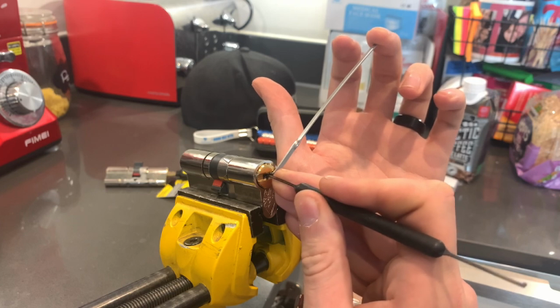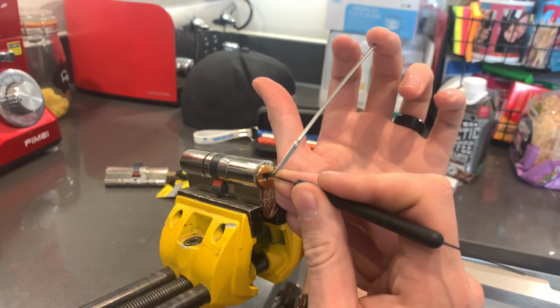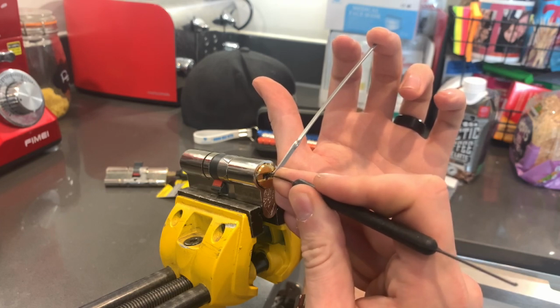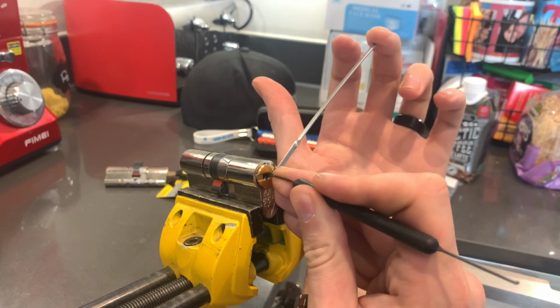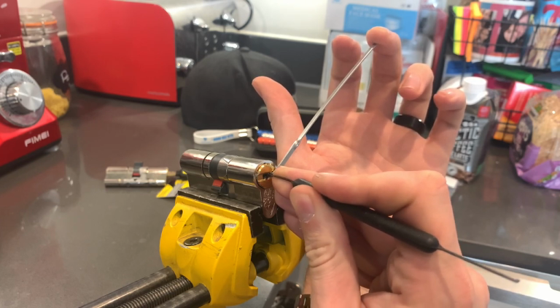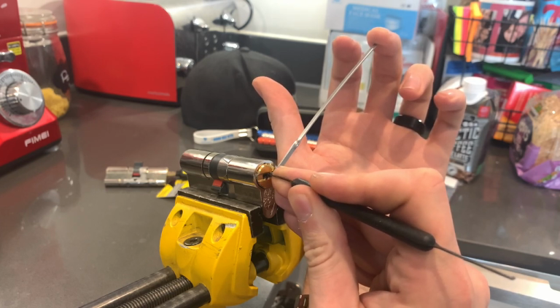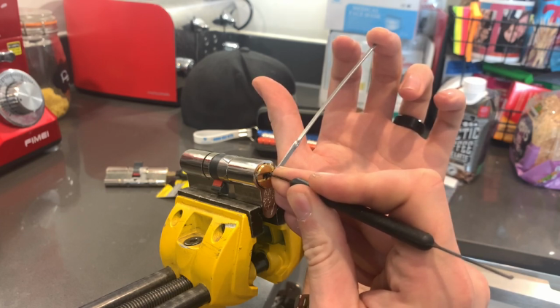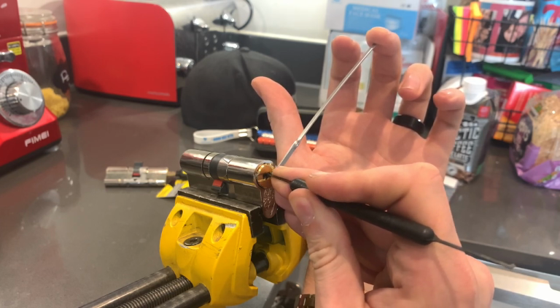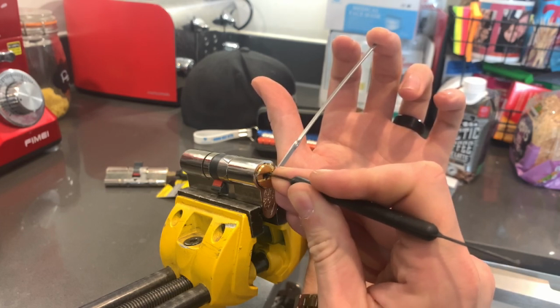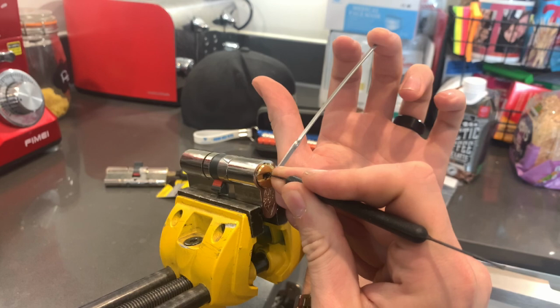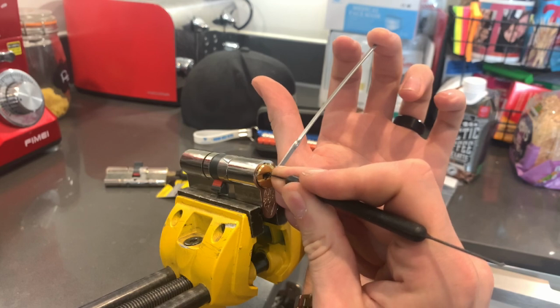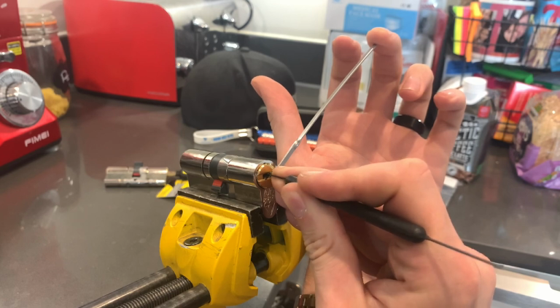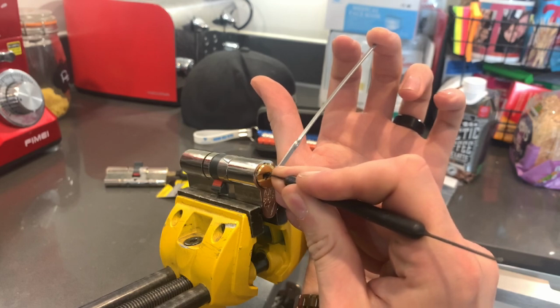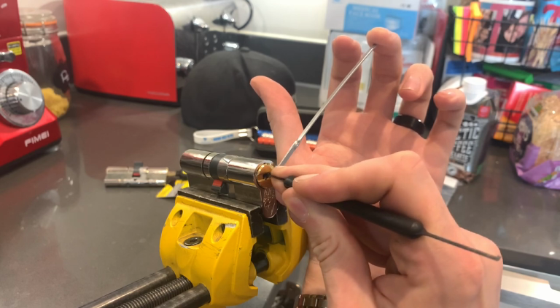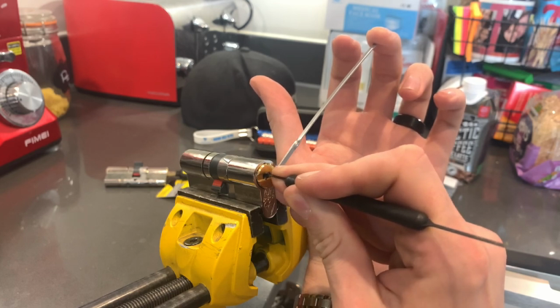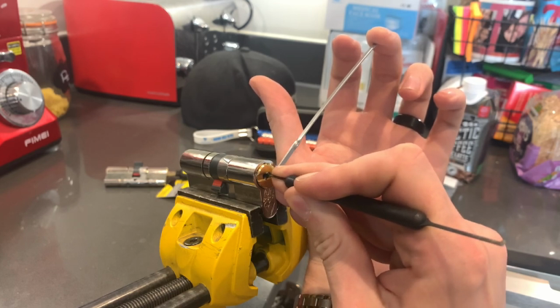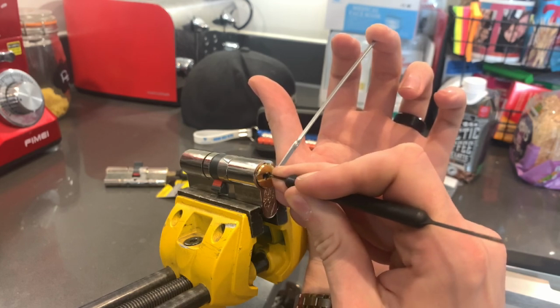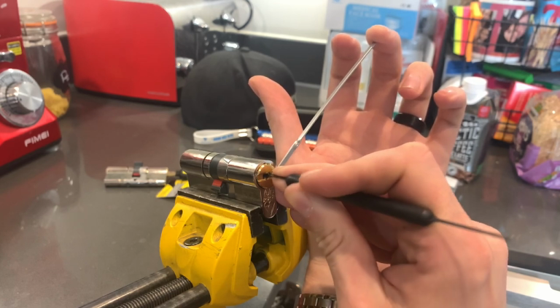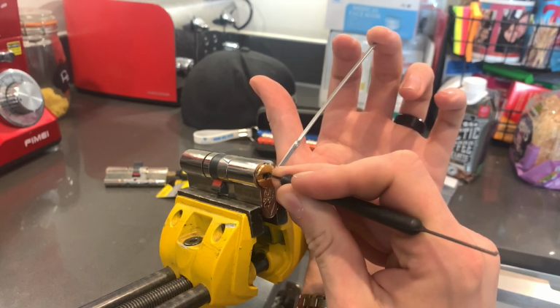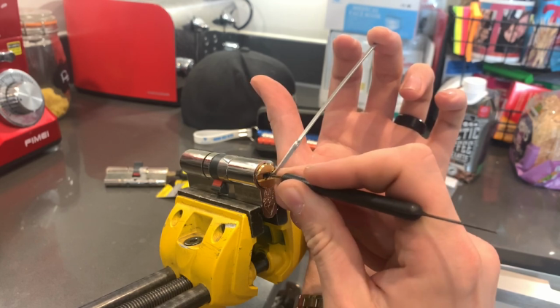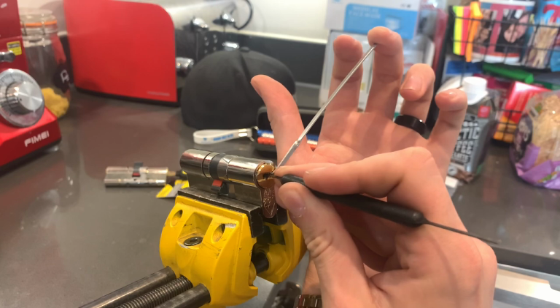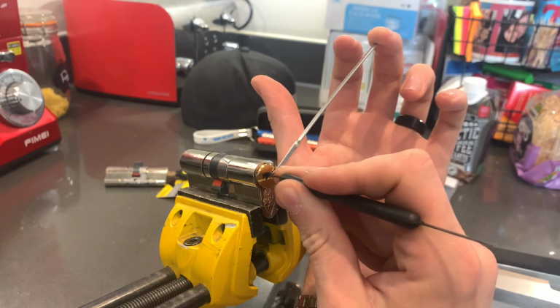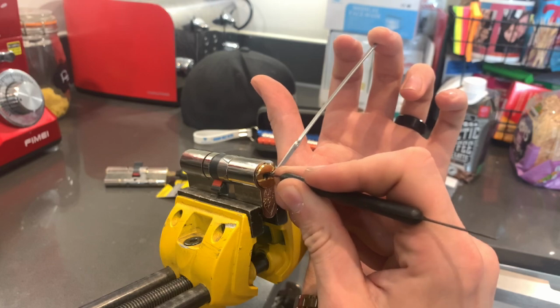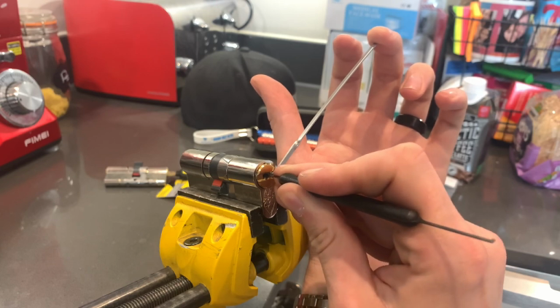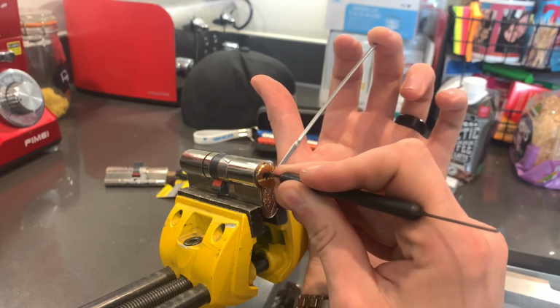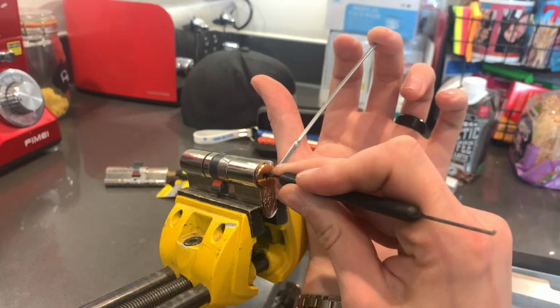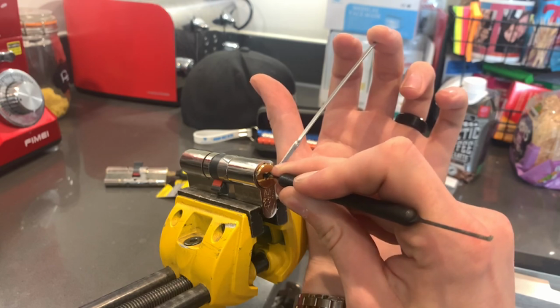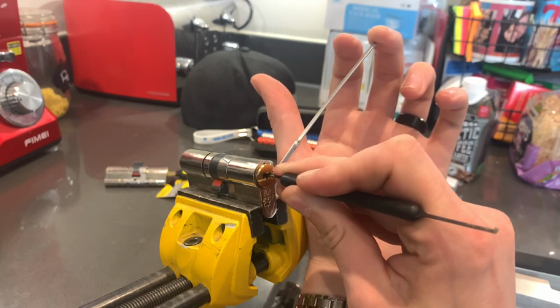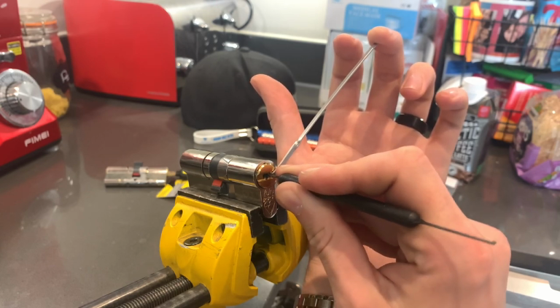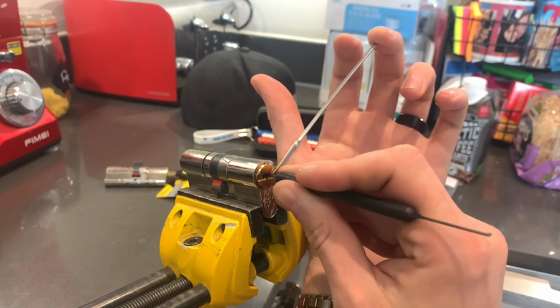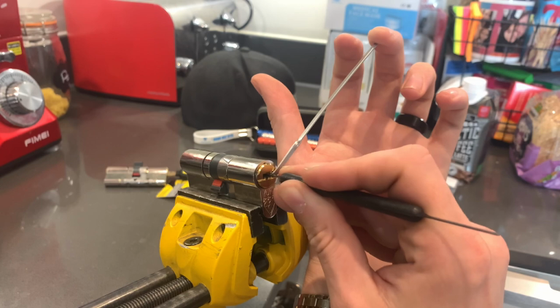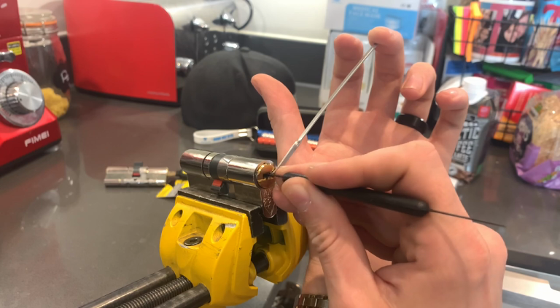We're going to single pin pick because that's more fun. A couple of clicks there on pin two and three. Another click there towards the back.